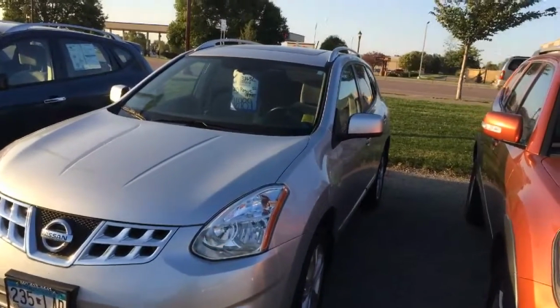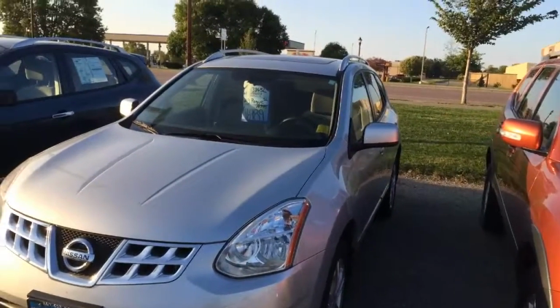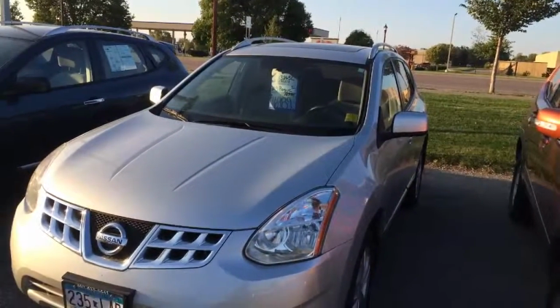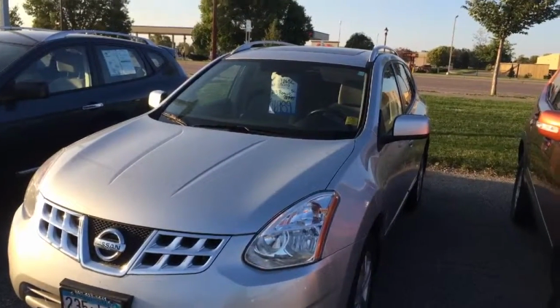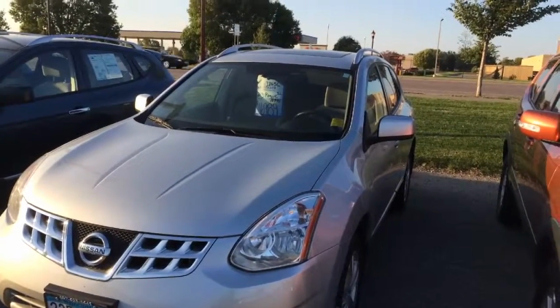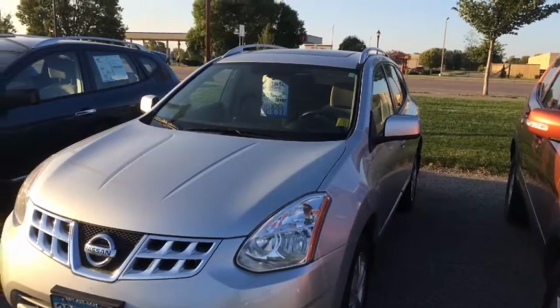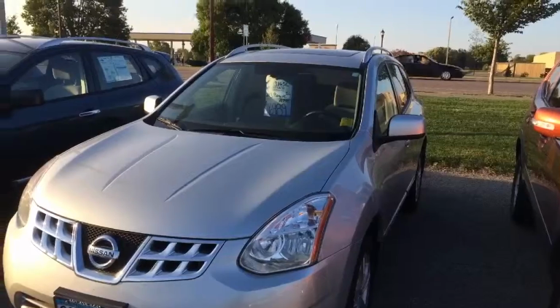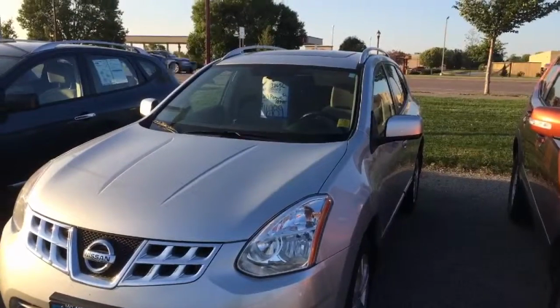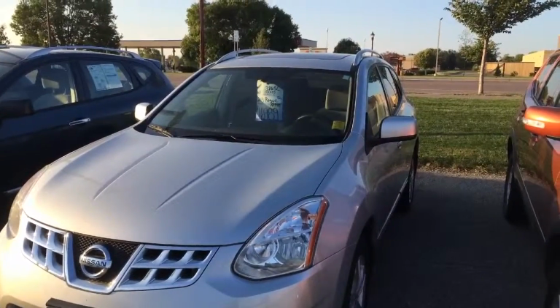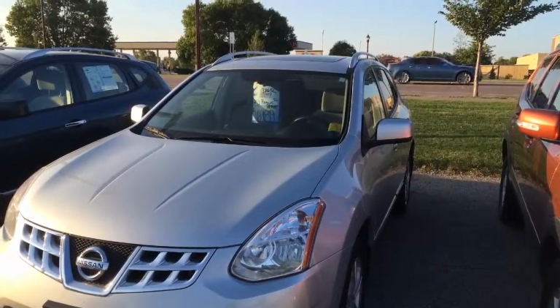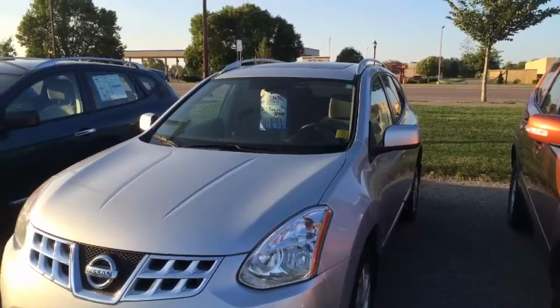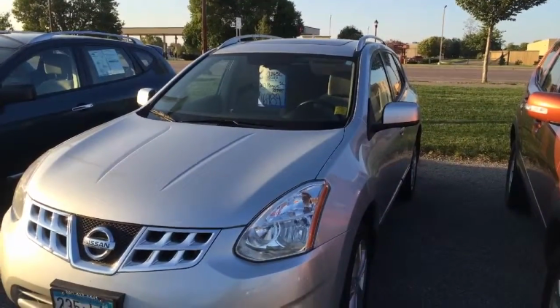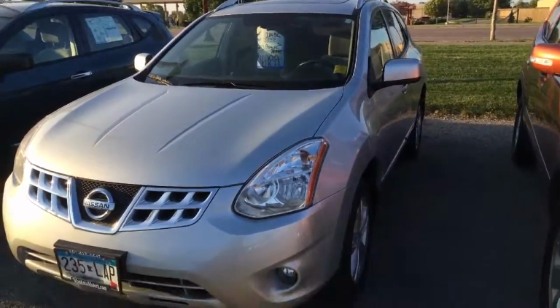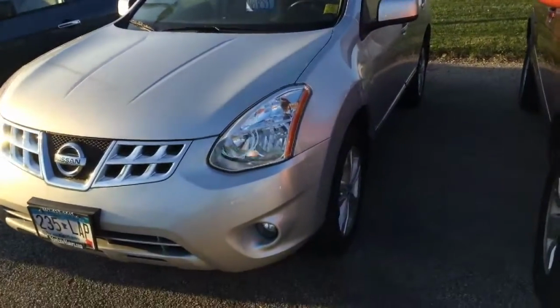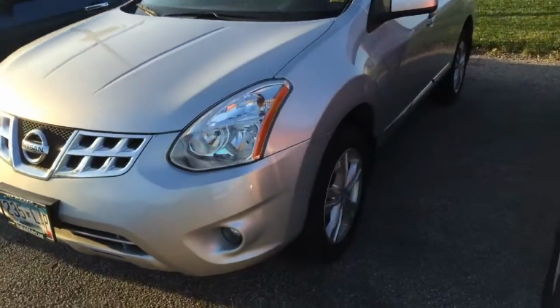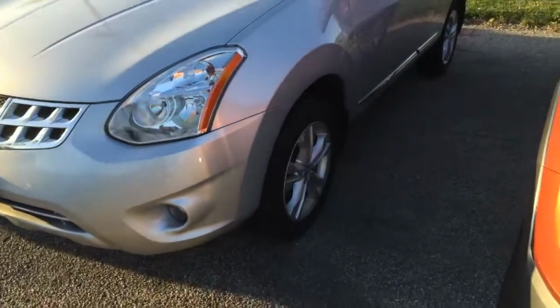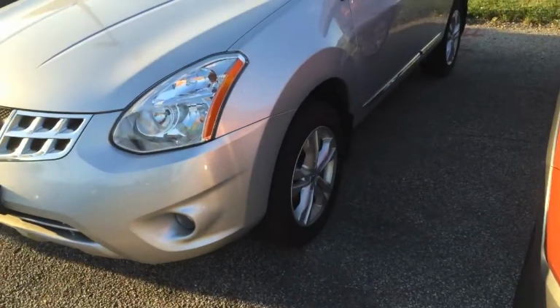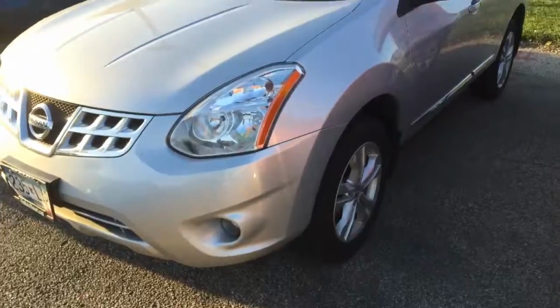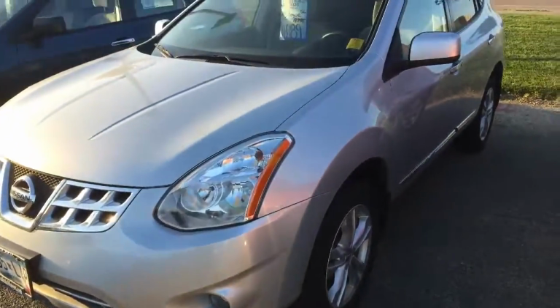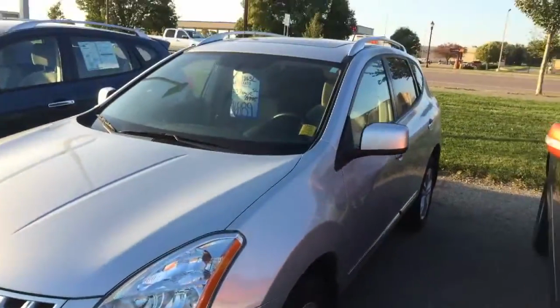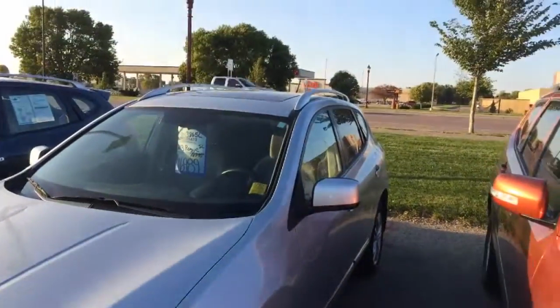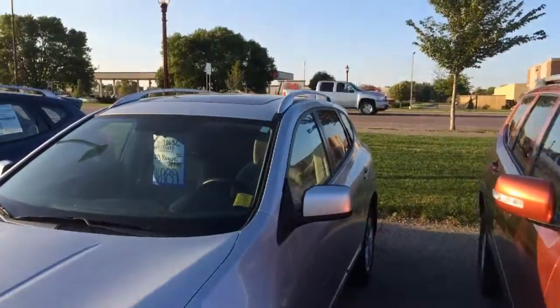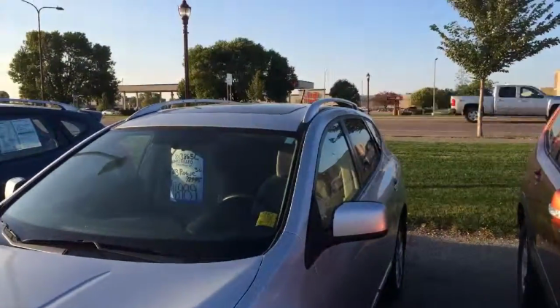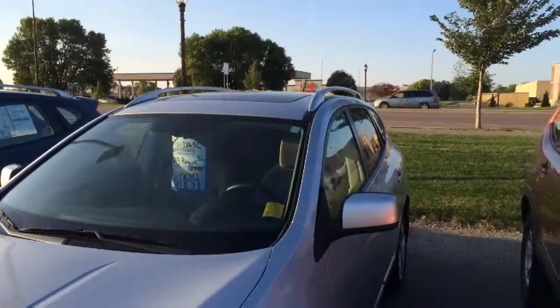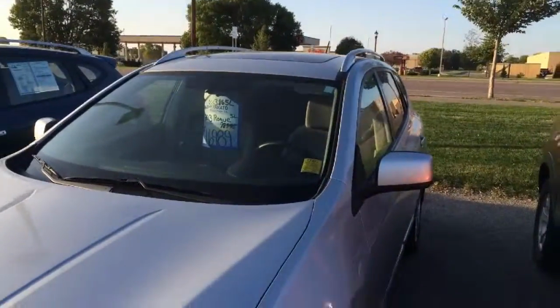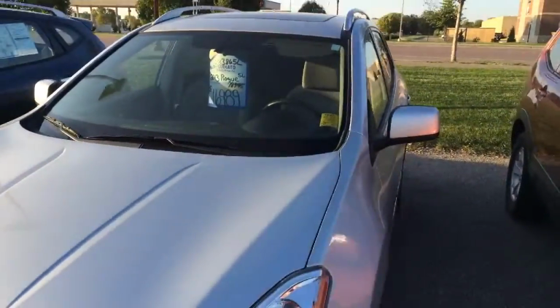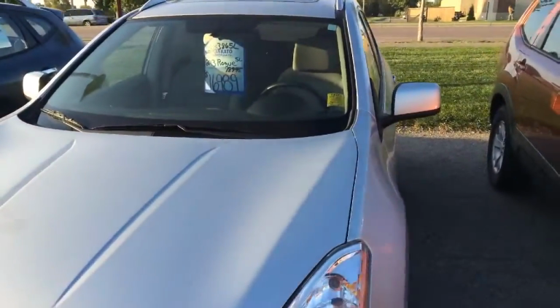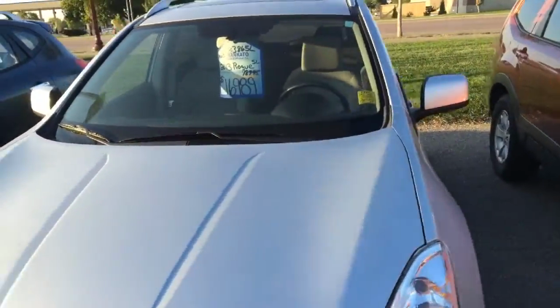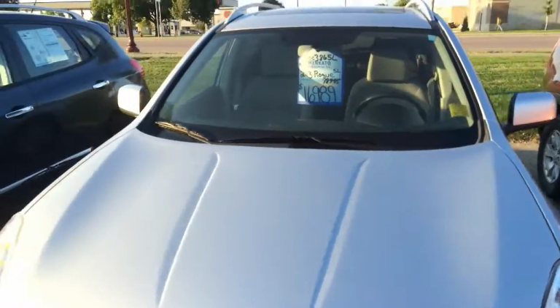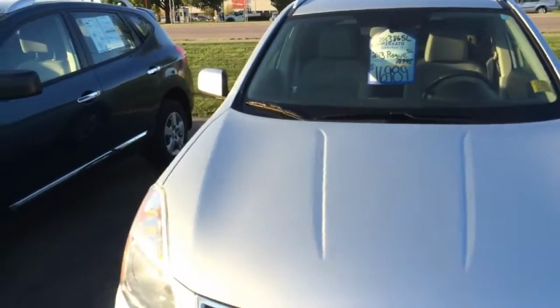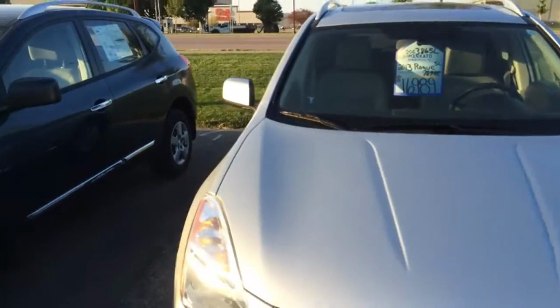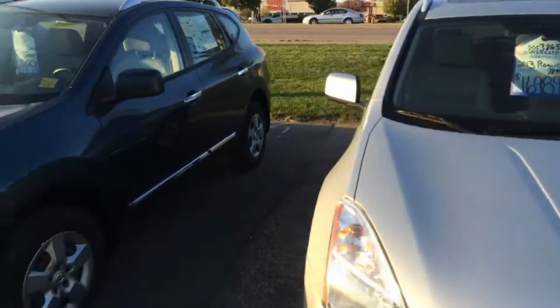So this one is a 2013, it's an all-wheel drive SV model, so you get the nice bigger alloy wheels, the fog lights, the roof rails across the top. This one even has a sunroof. Cloth interior, 49,000 miles, $16,989.